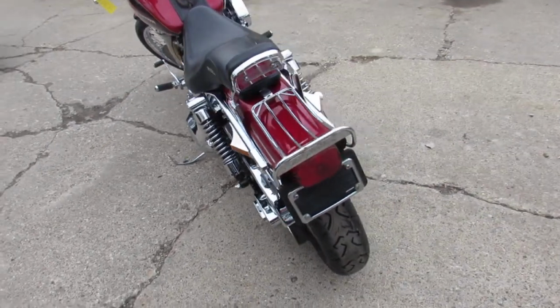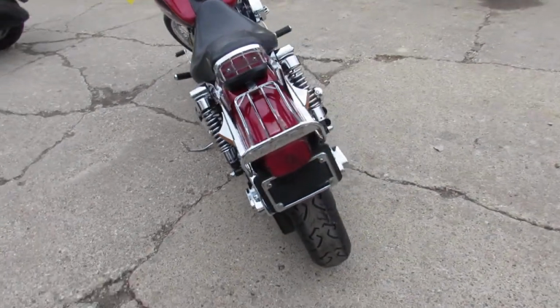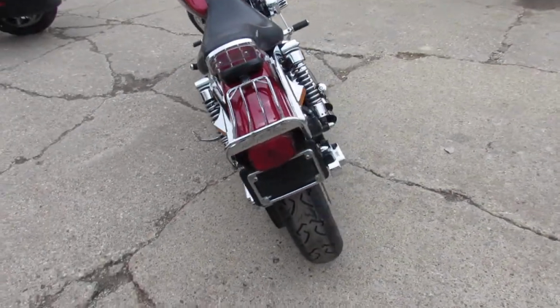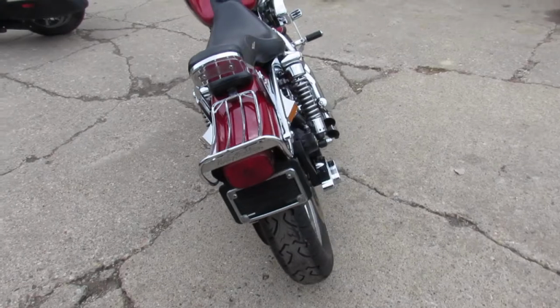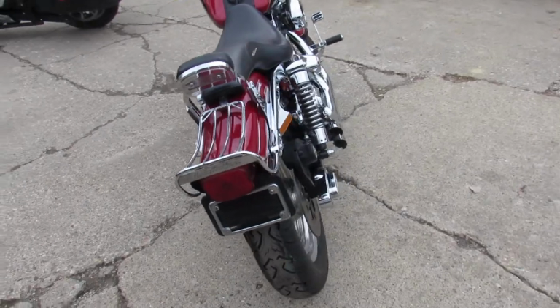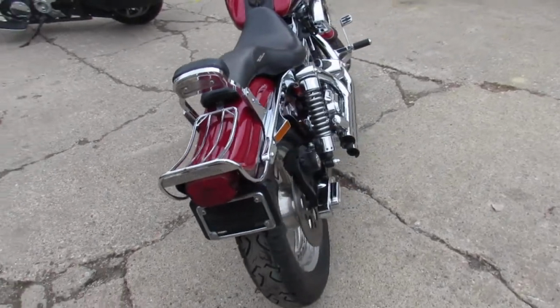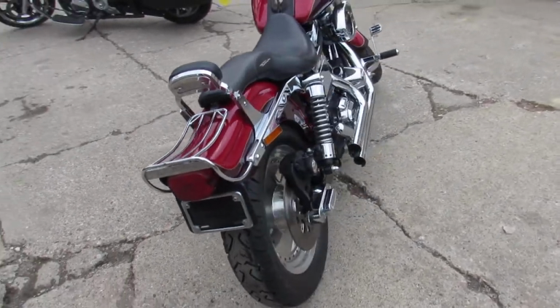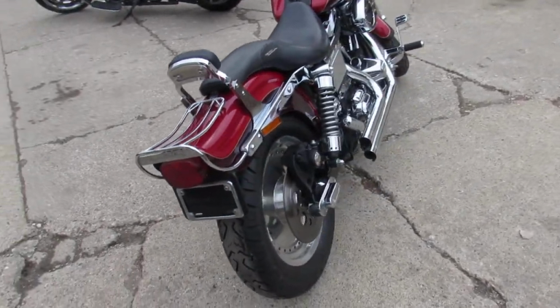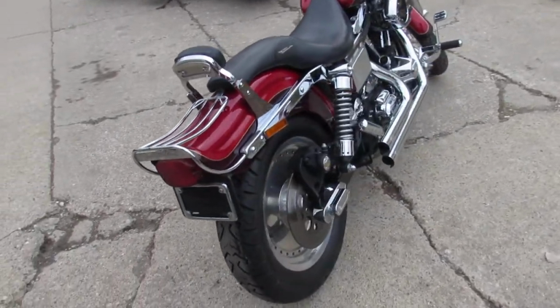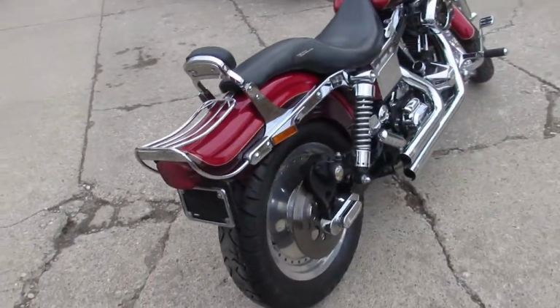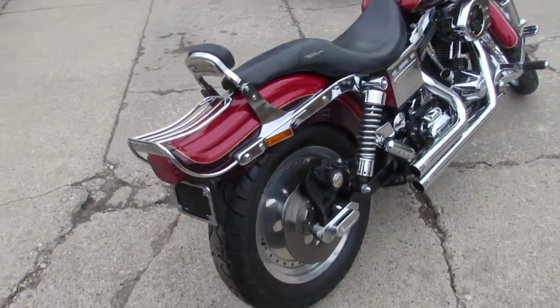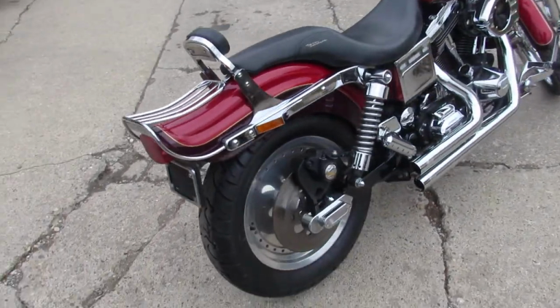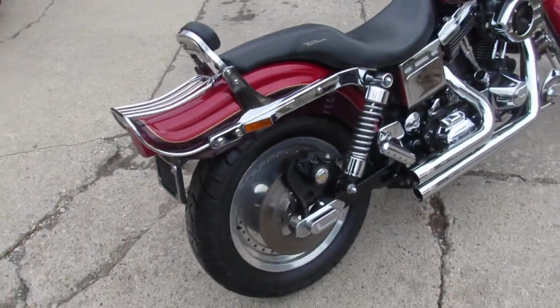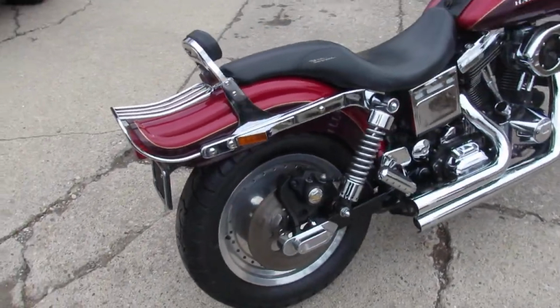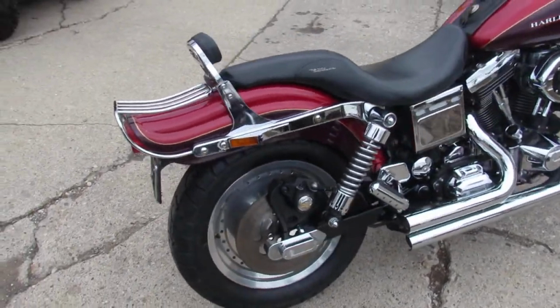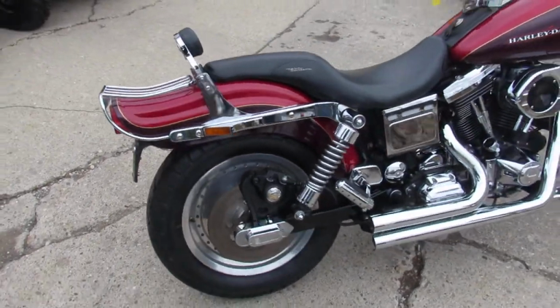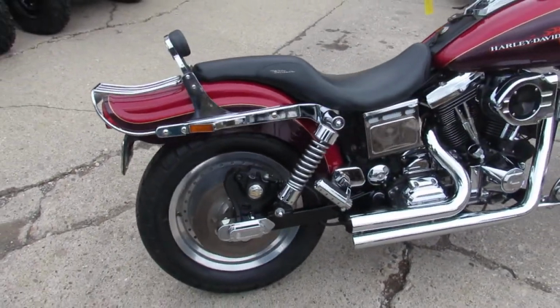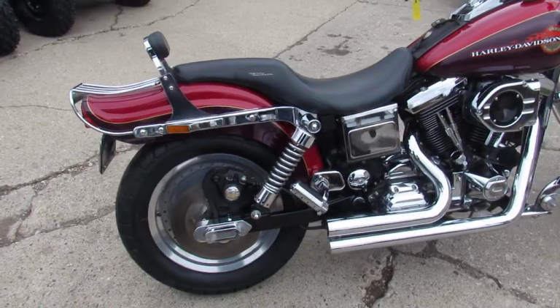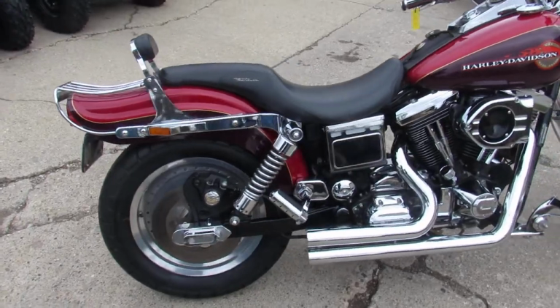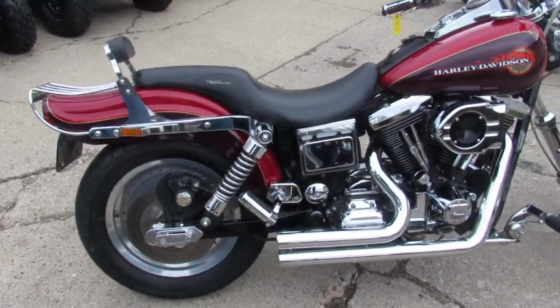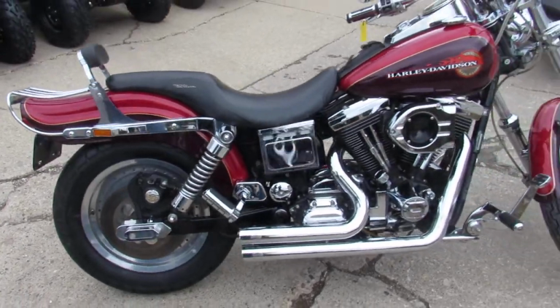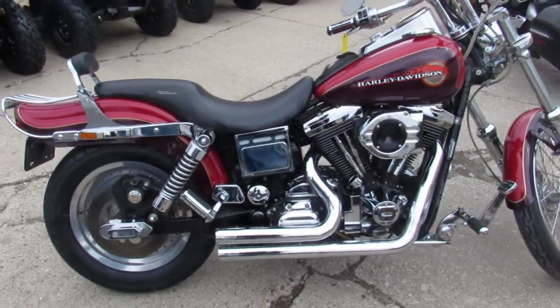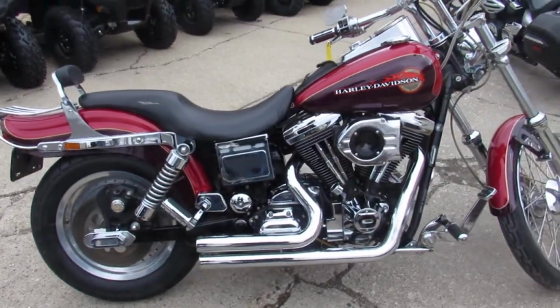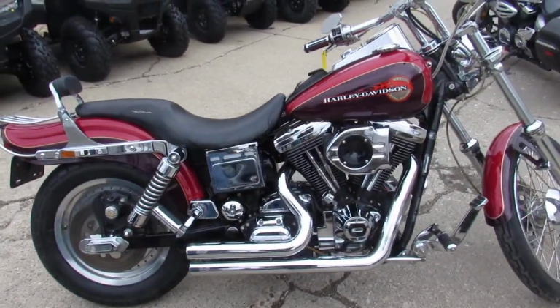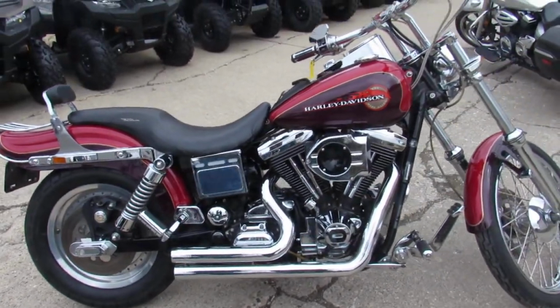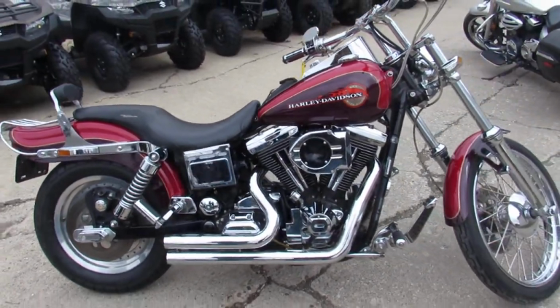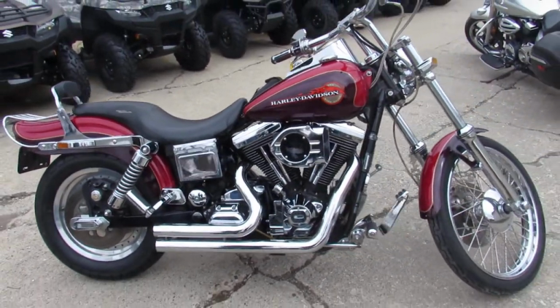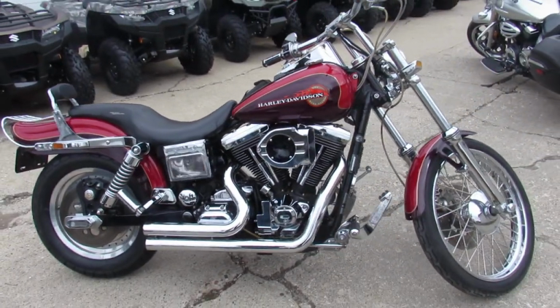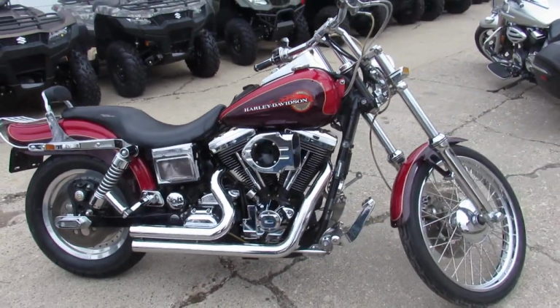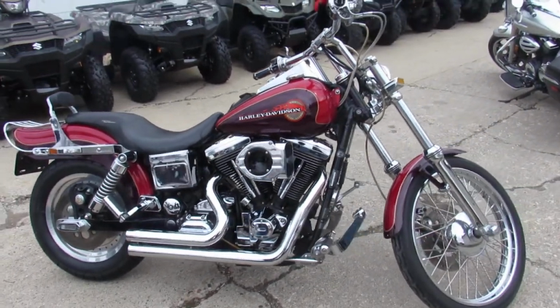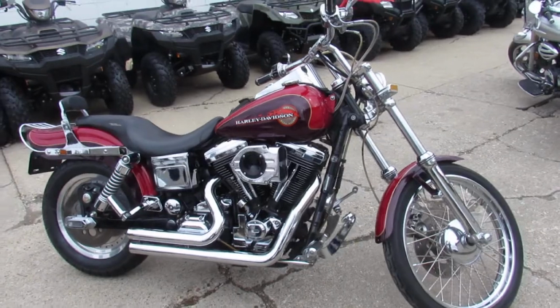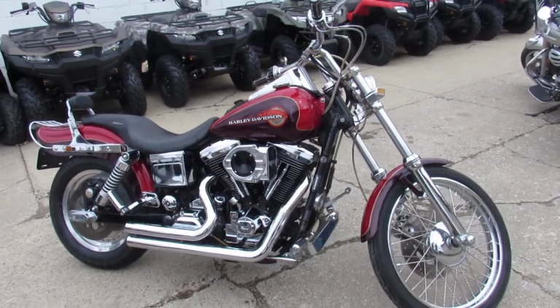This is a nice bike. I went over this one several times. It's a 1995 Wide Glide. We've got this thing priced right at $6,499. You guys have got to look at this thing — it's a perfect 10 out of 10.